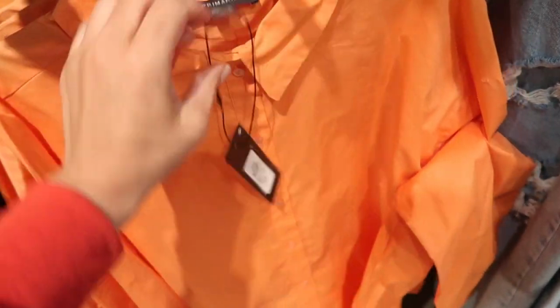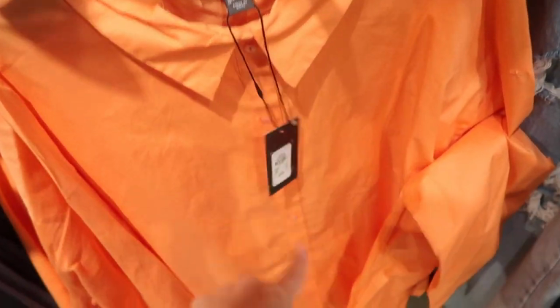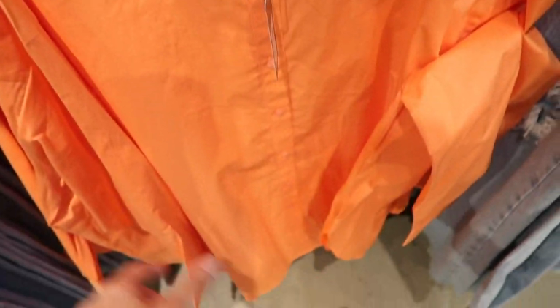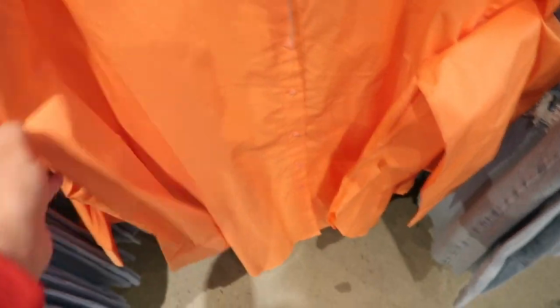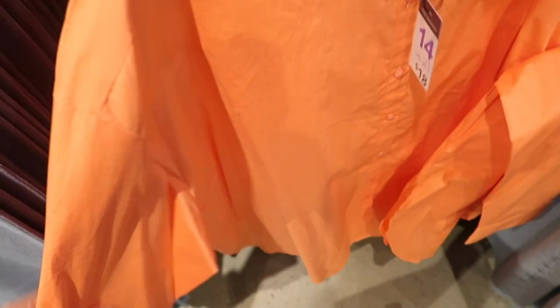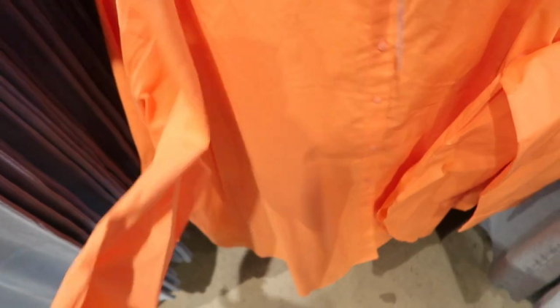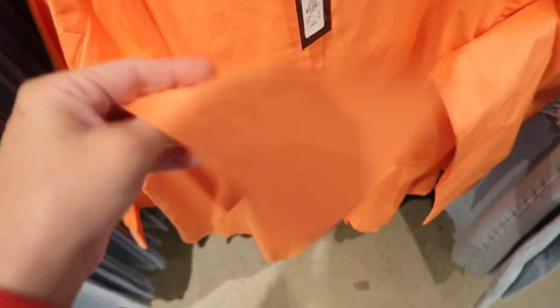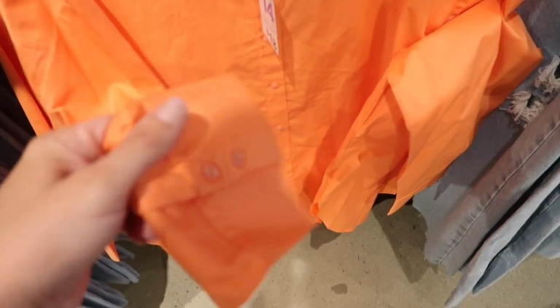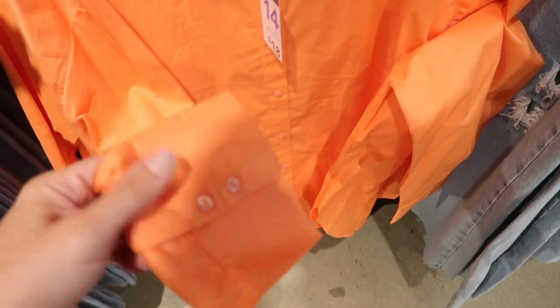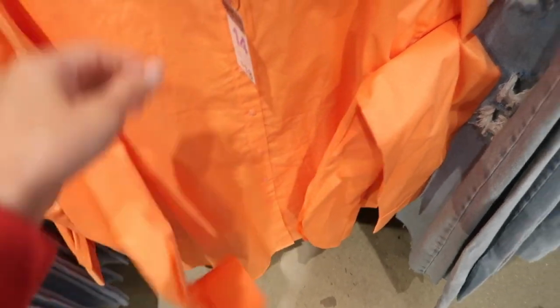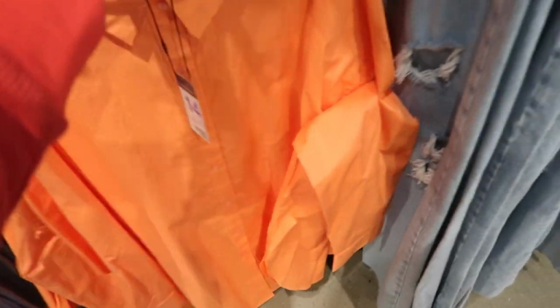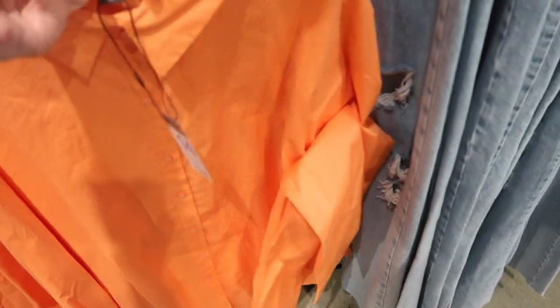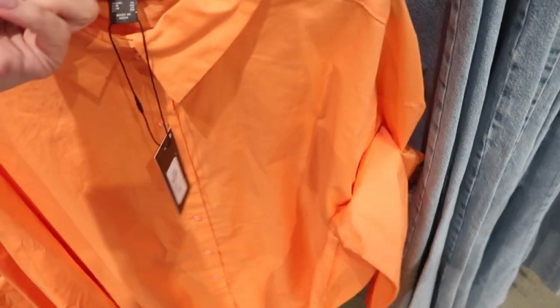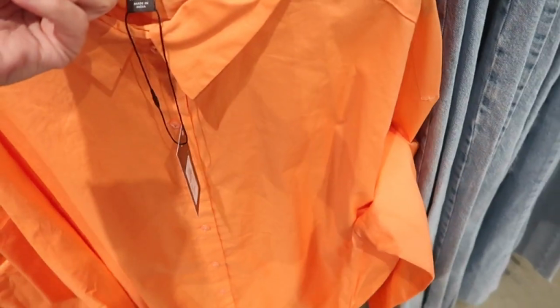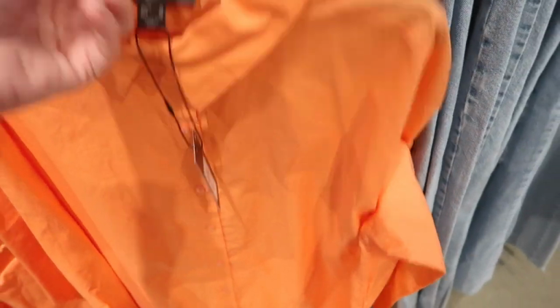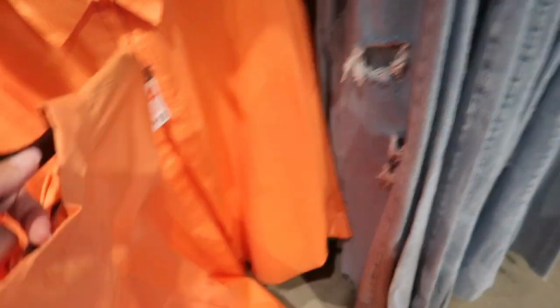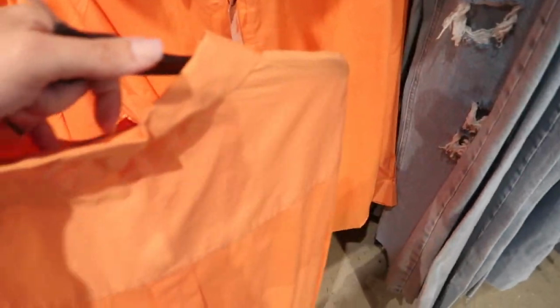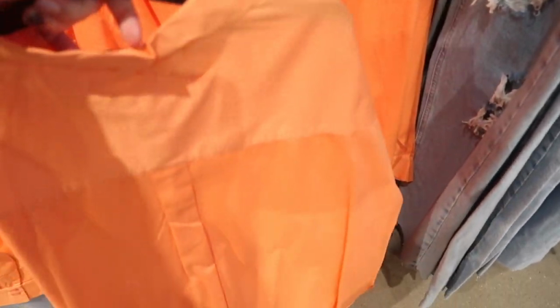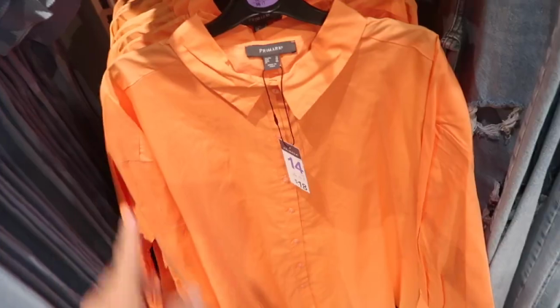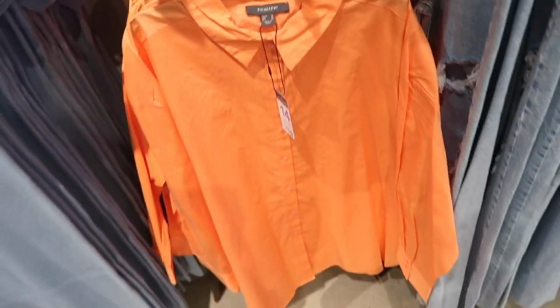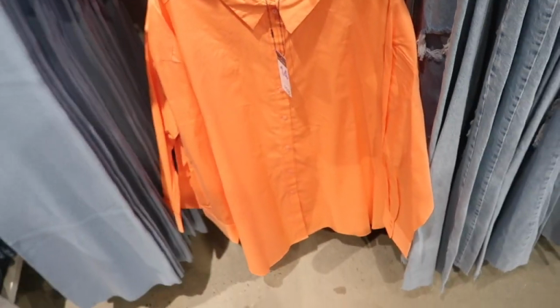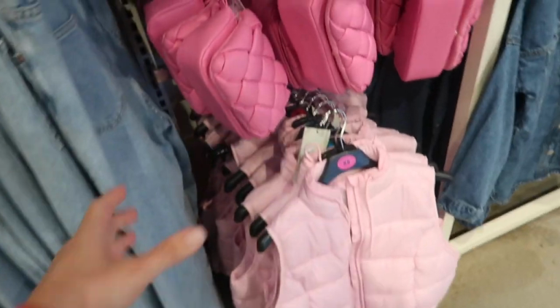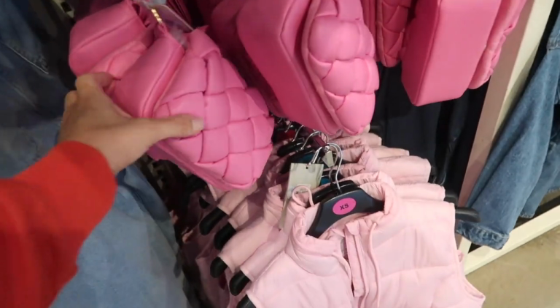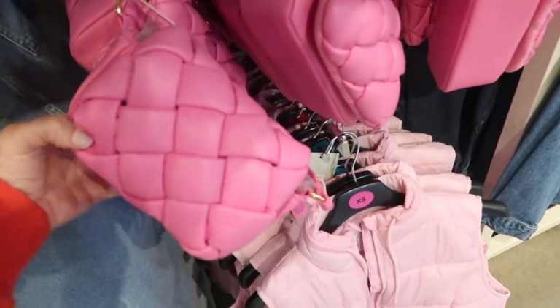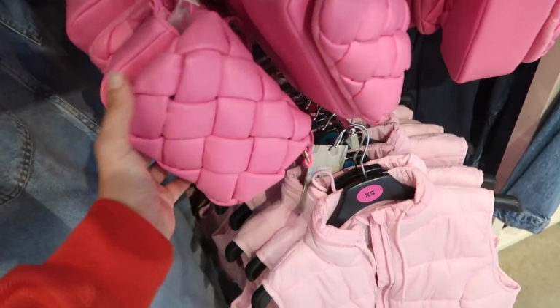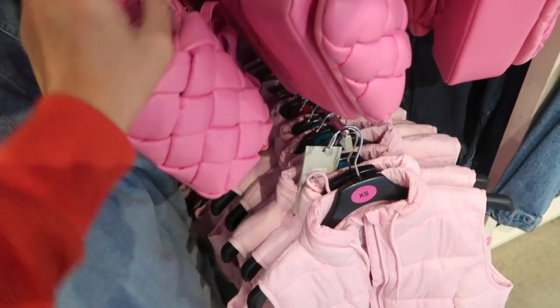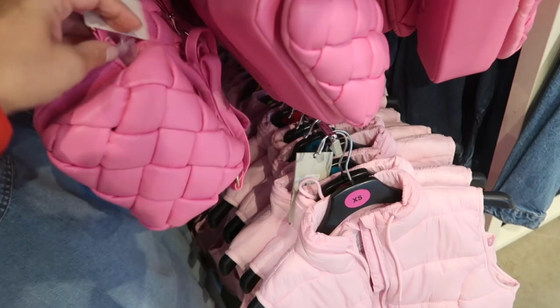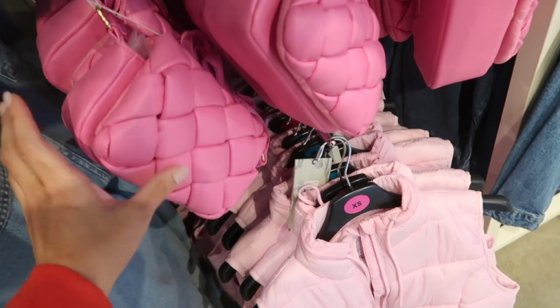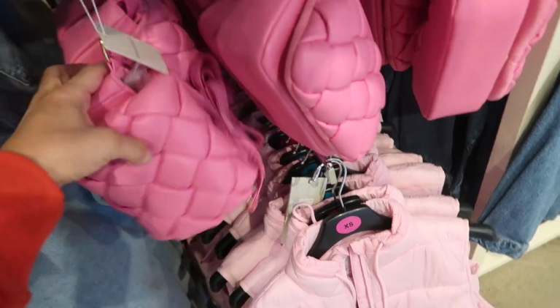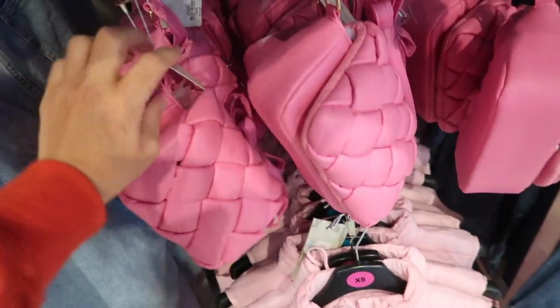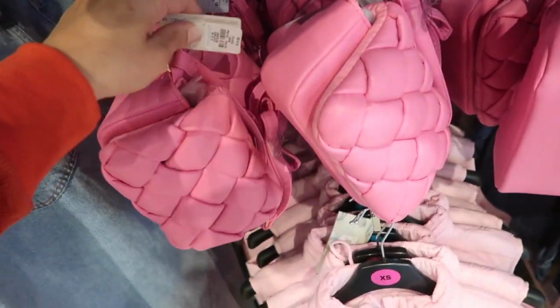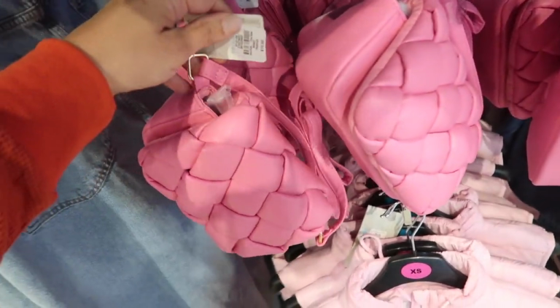I think I saw something very similar in Zara in the same color and this one's eighteen — I think that one's like double the price. These have buttons all the way down, drop sleeve, button detail on the wrist, really nice flowy fit, and these are eighteen dollars.